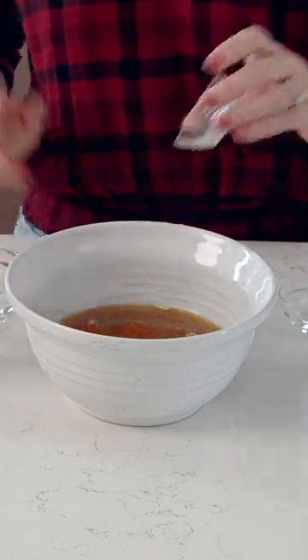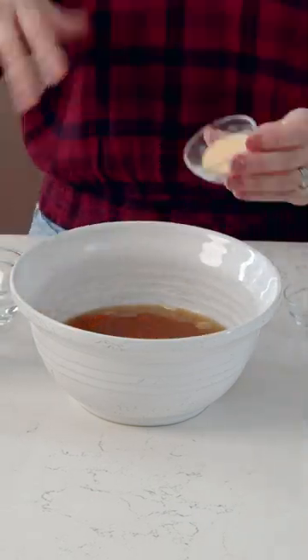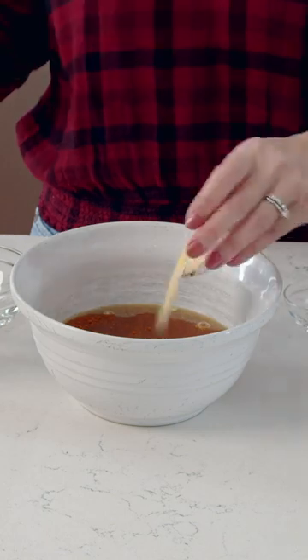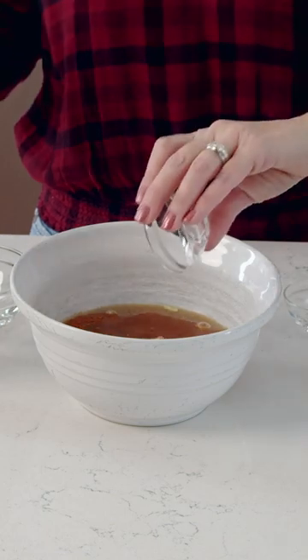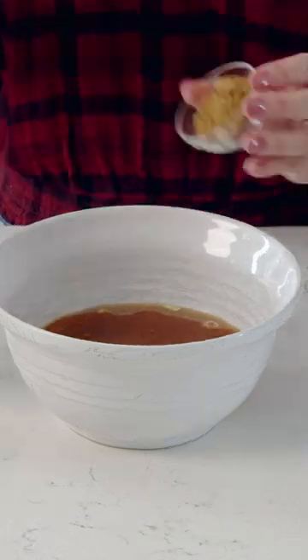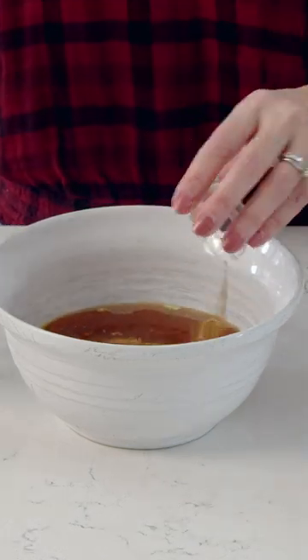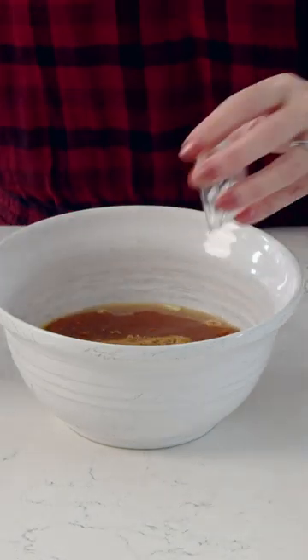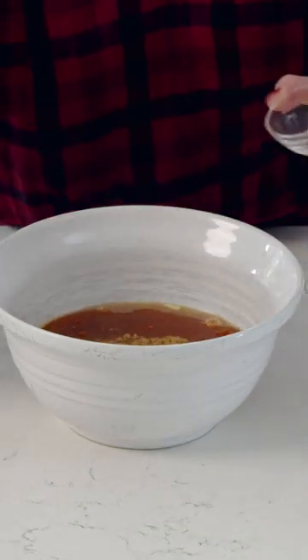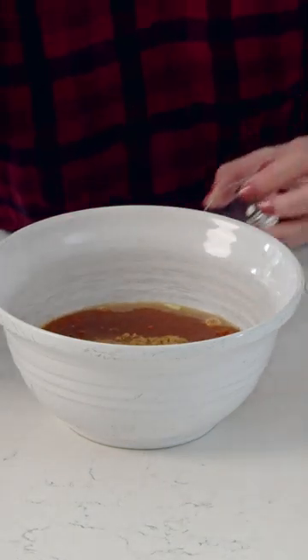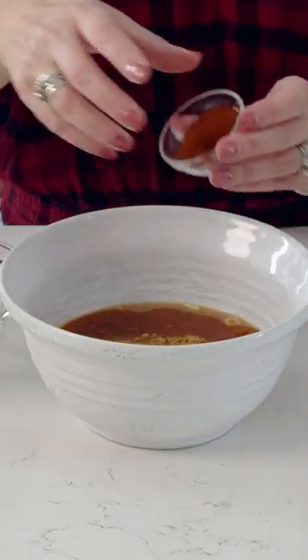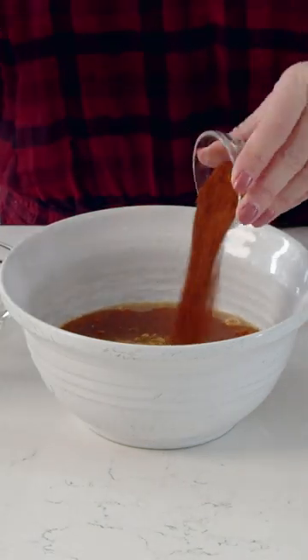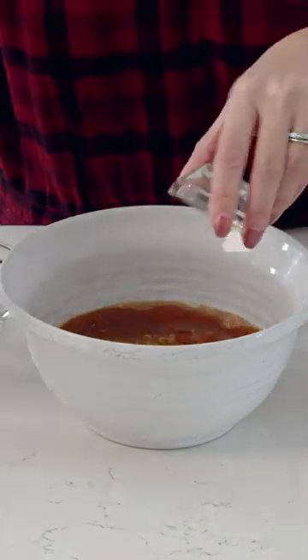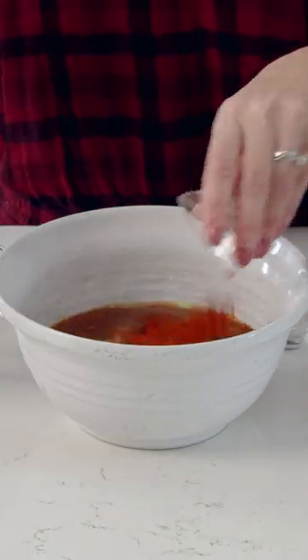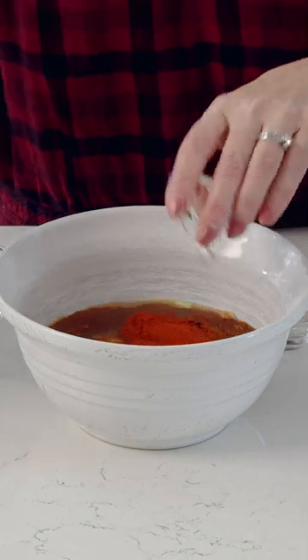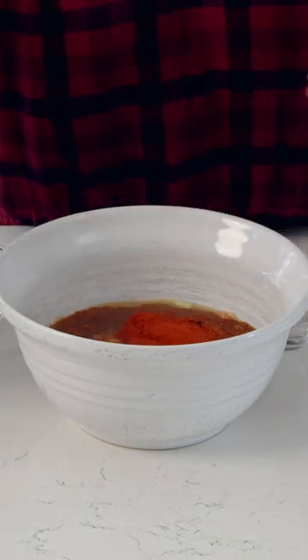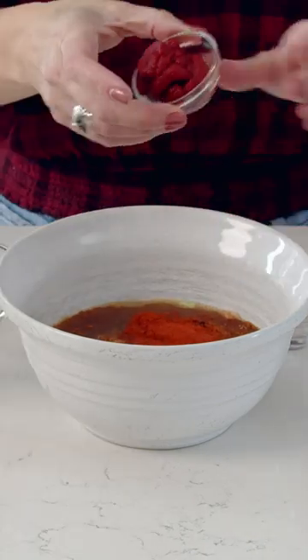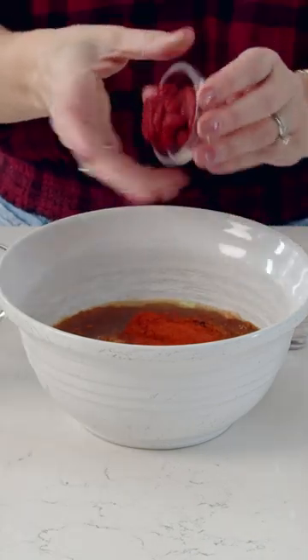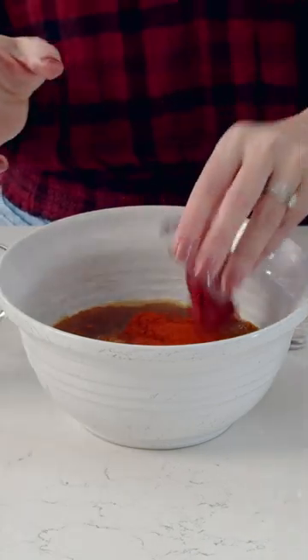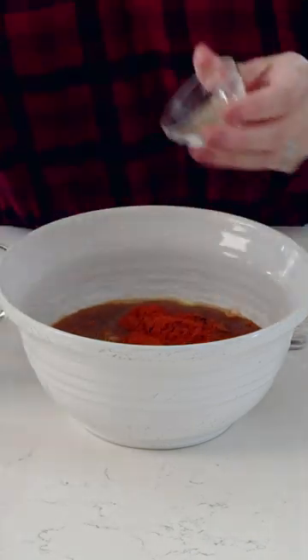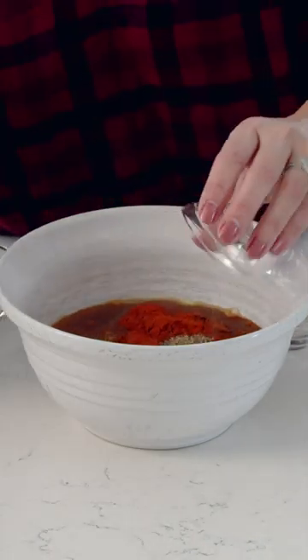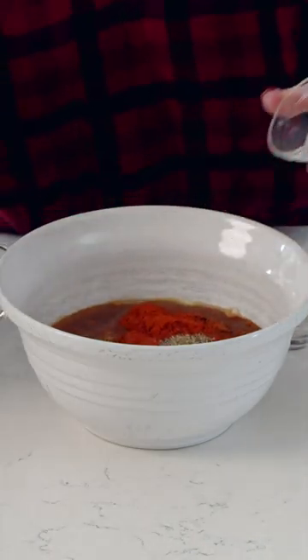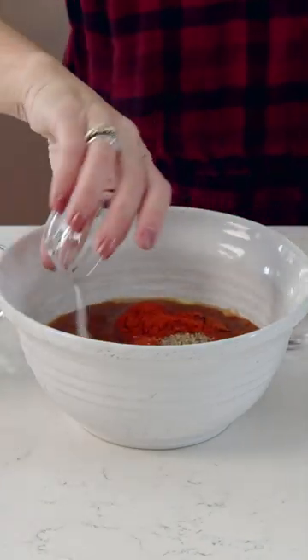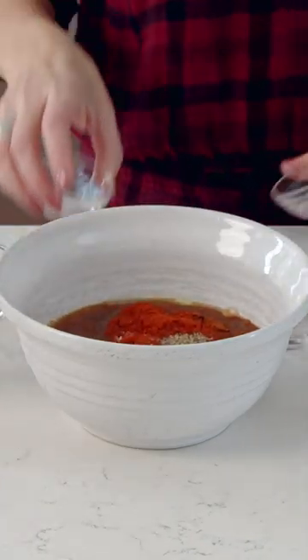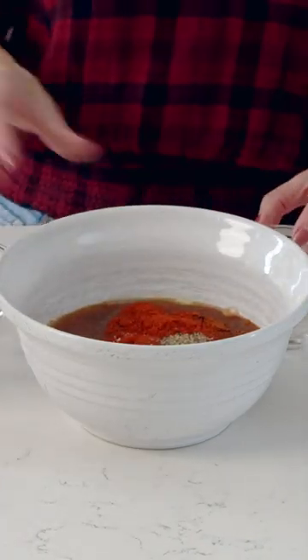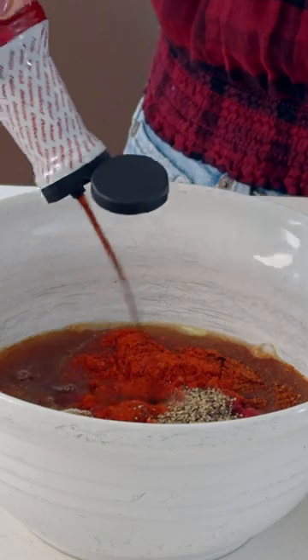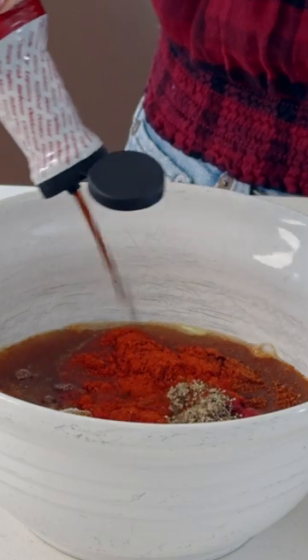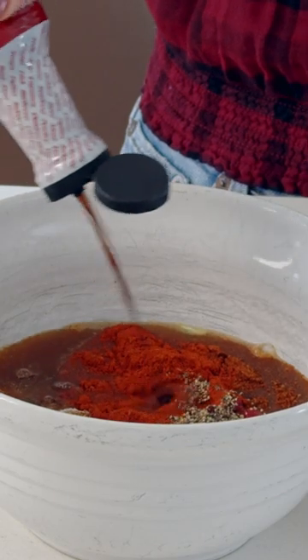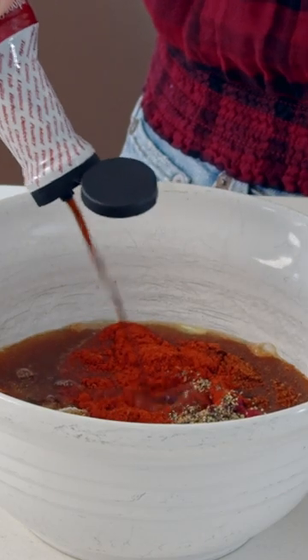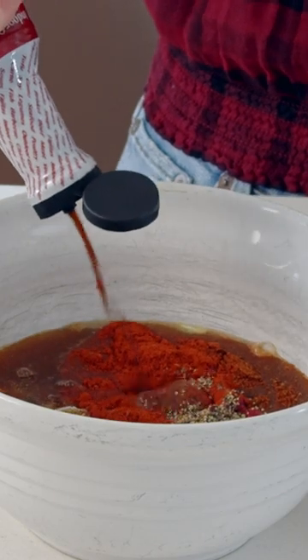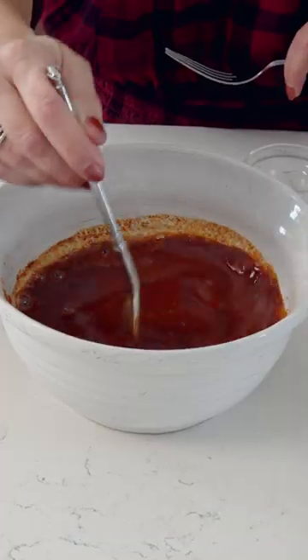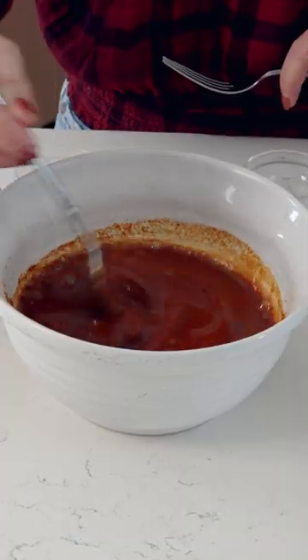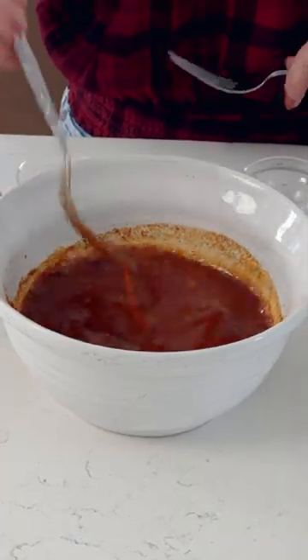We're just going to add everything to a bowl — the cumin, chili powder, the smoked paprika, tomato paste, pepper, and salt. And then we're just gonna add a little bit of liquid smoke. We're gonna whisk it all together.